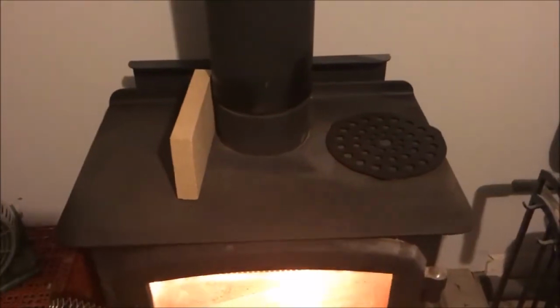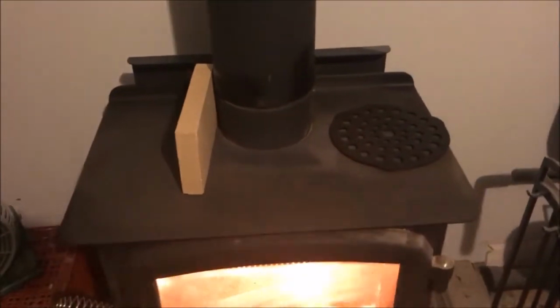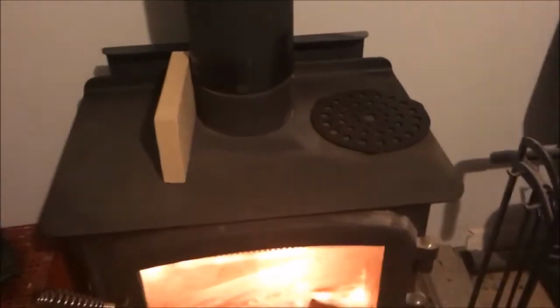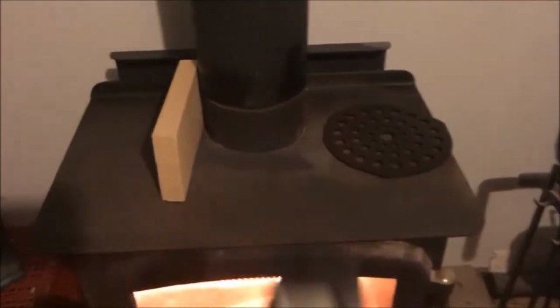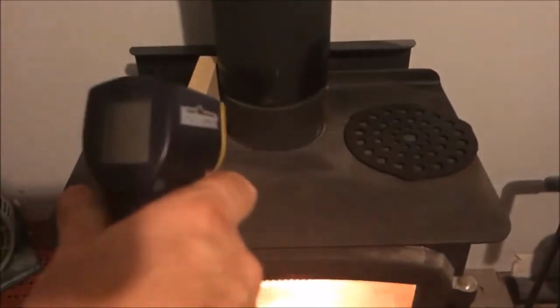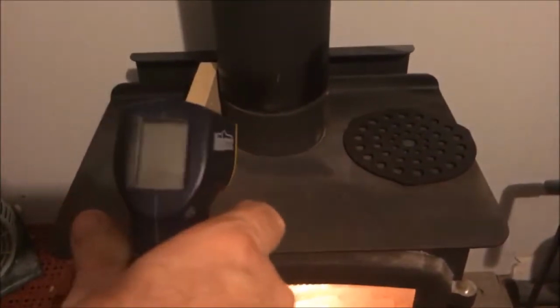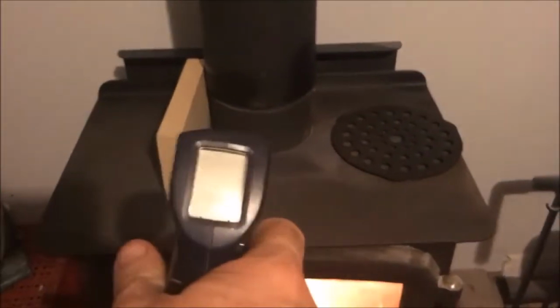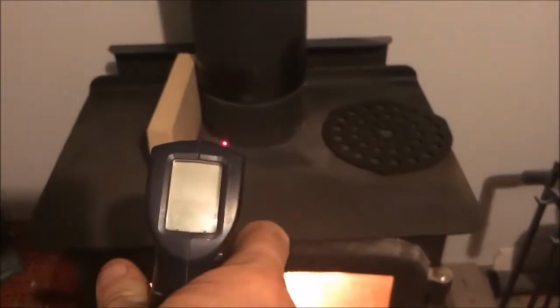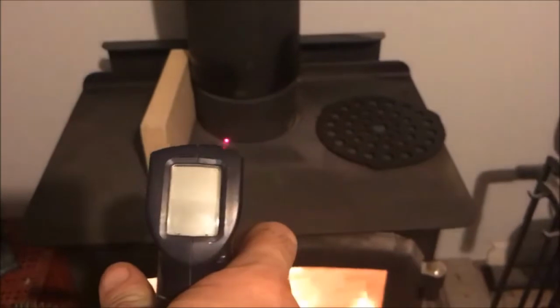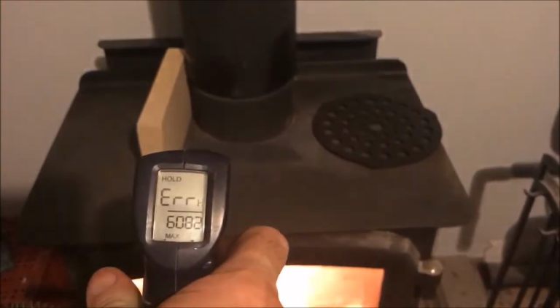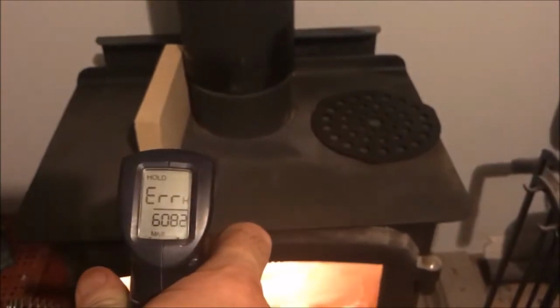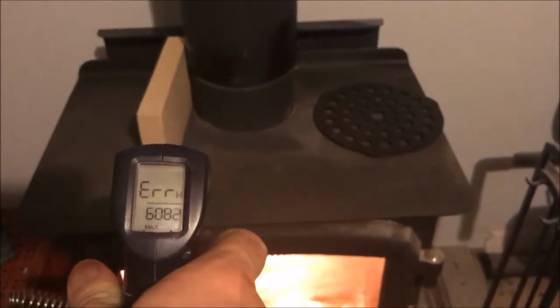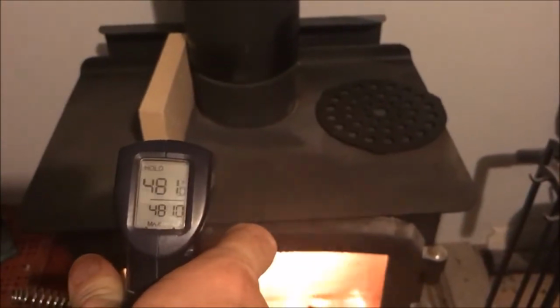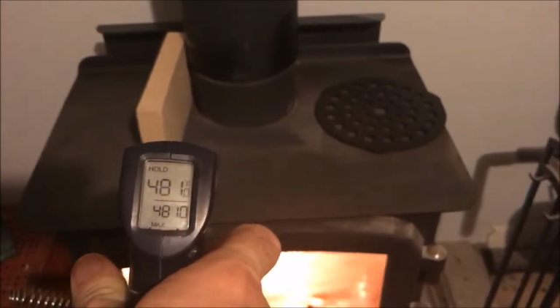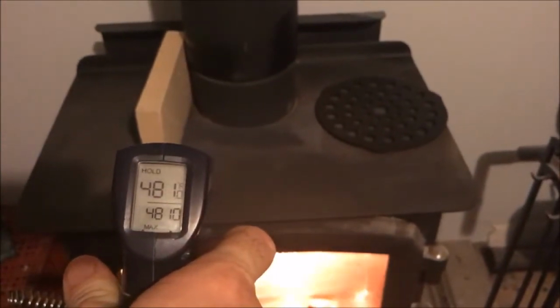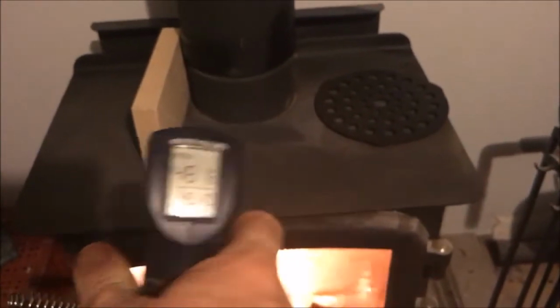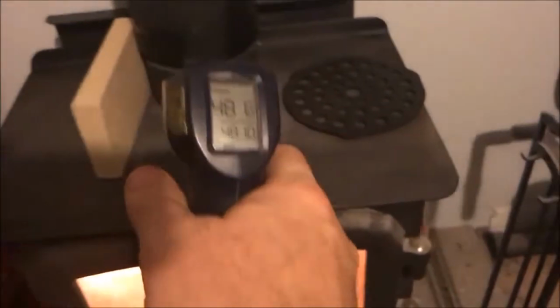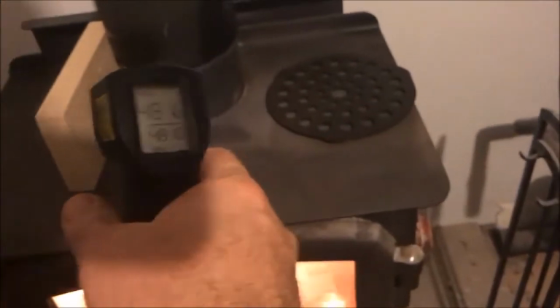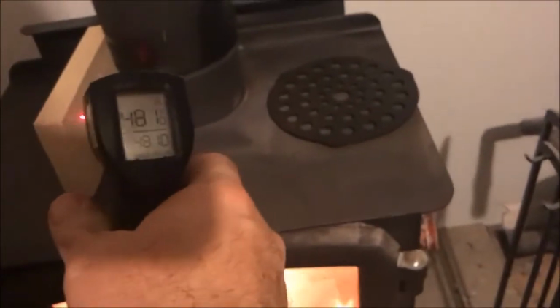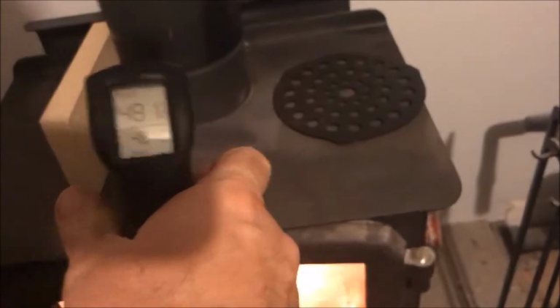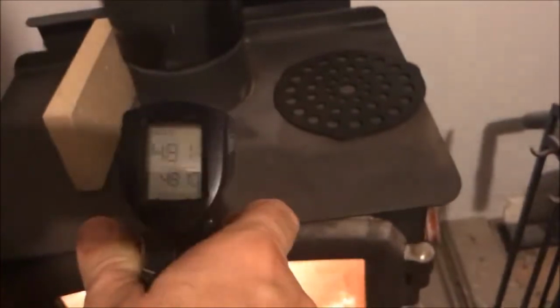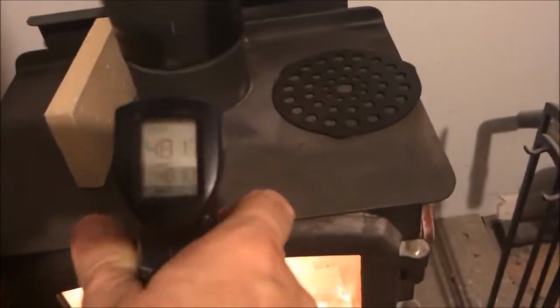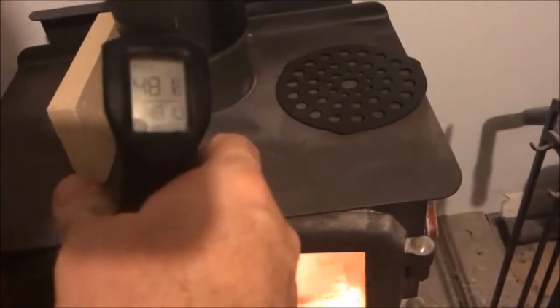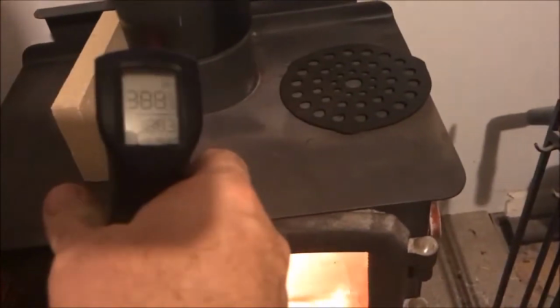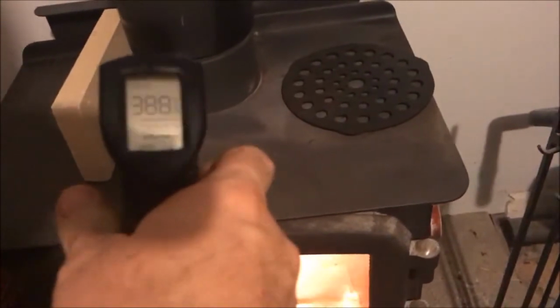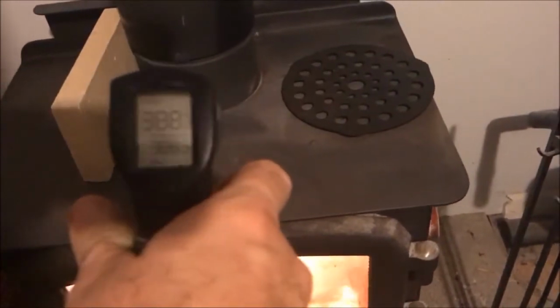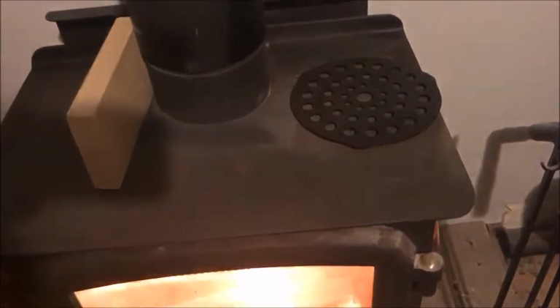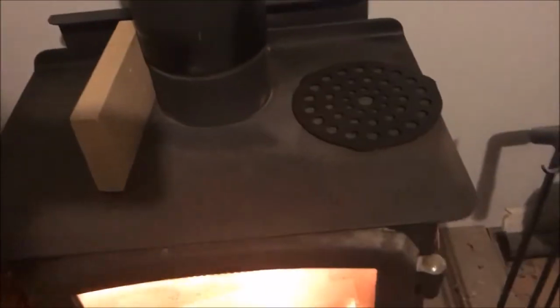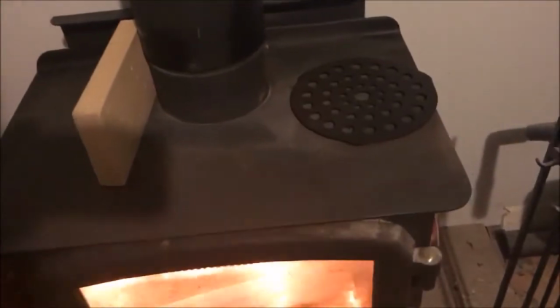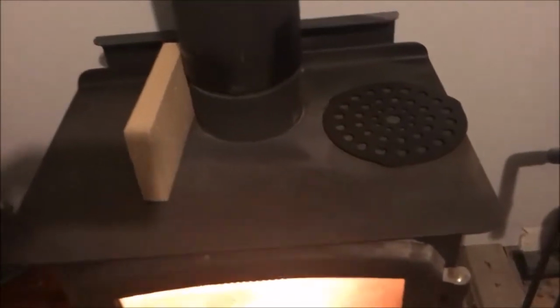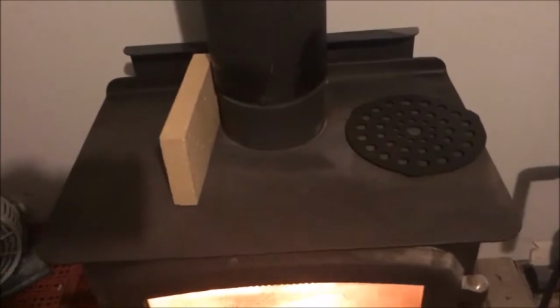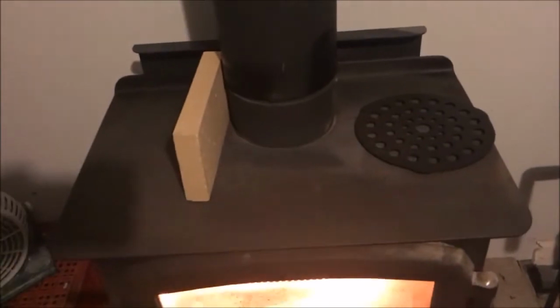Okay, we're back. The top of the stove is a blistering over 600 degrees. Right there it's 481. The fire brick is 388 degrees. That's friggin hot.